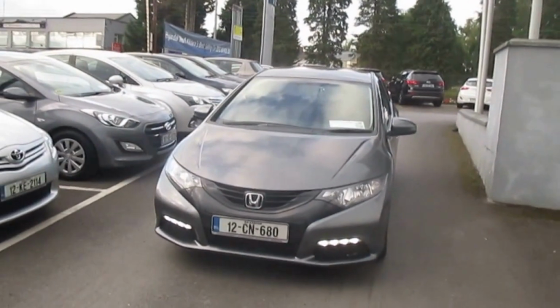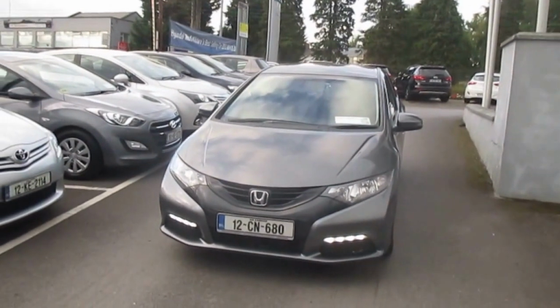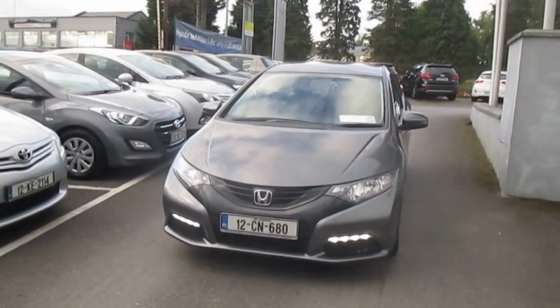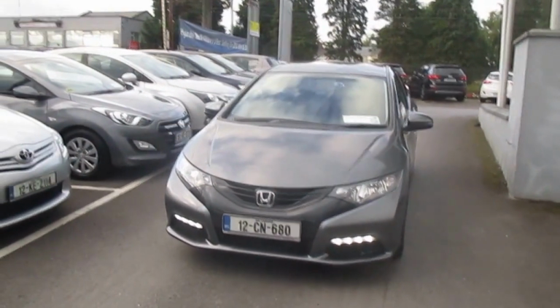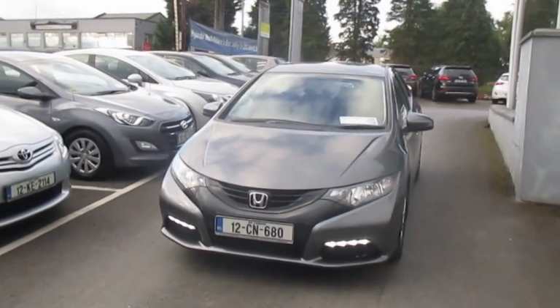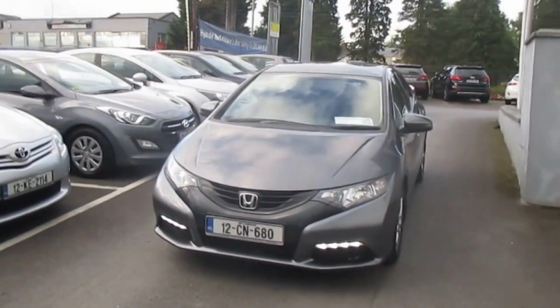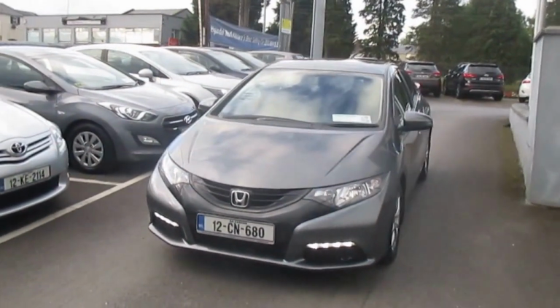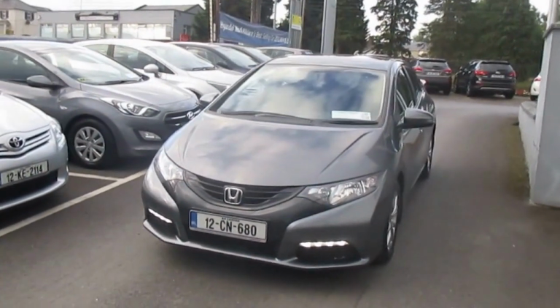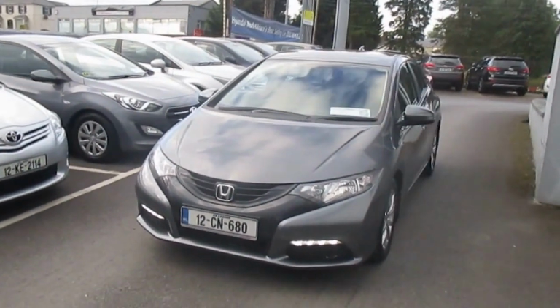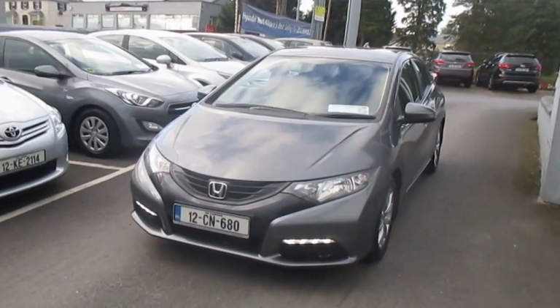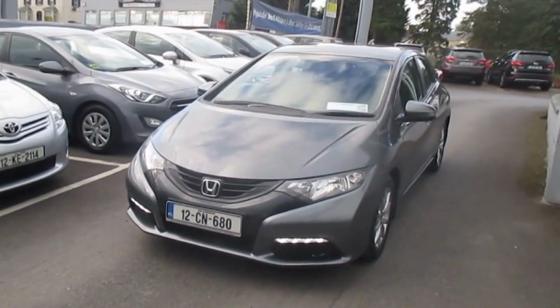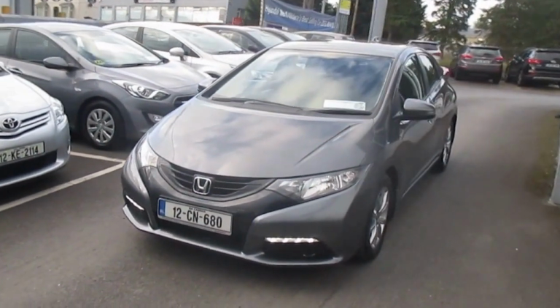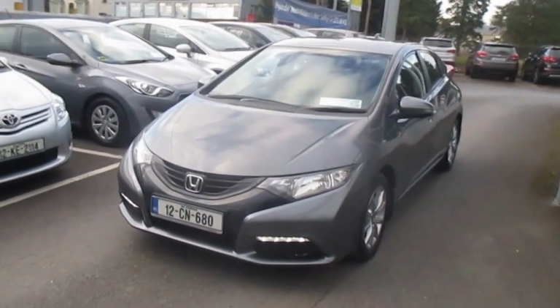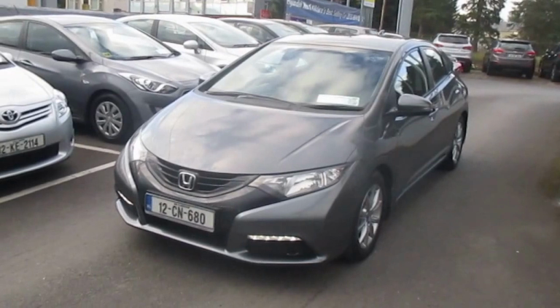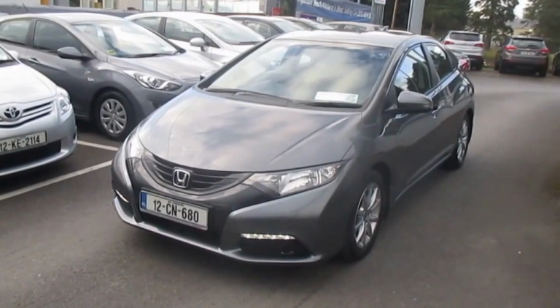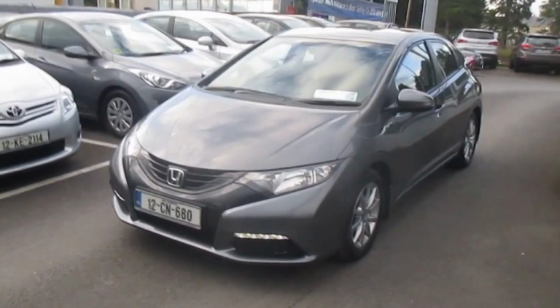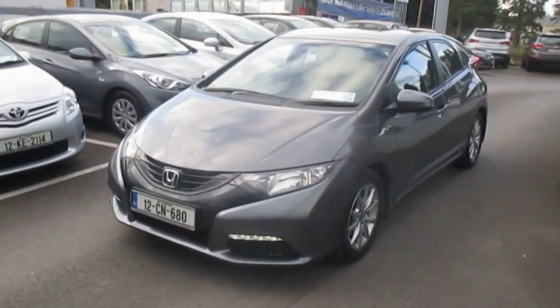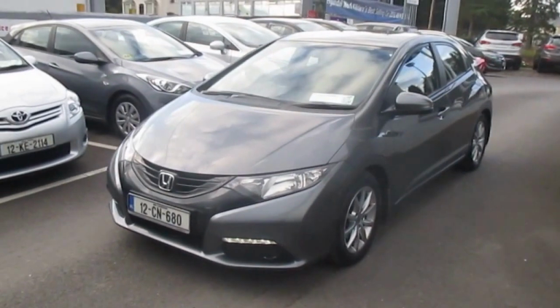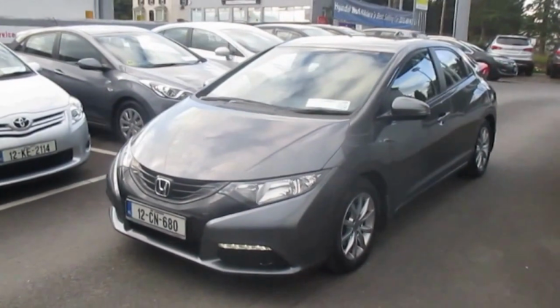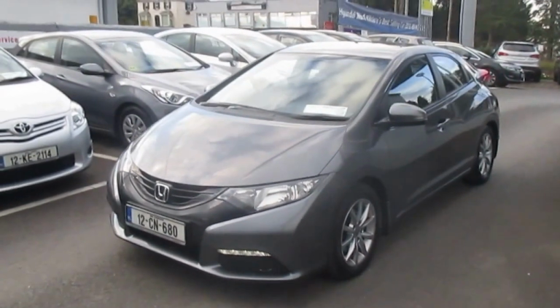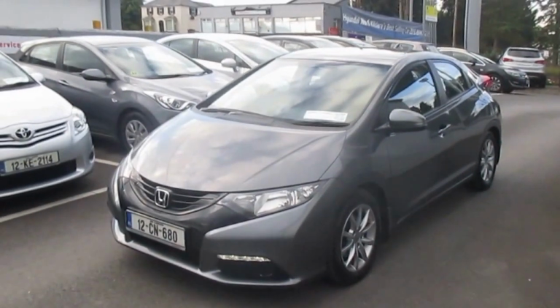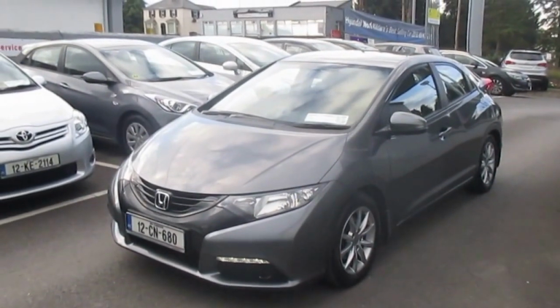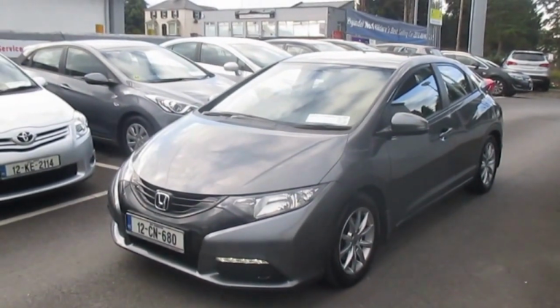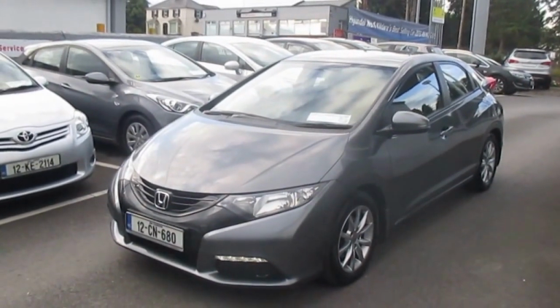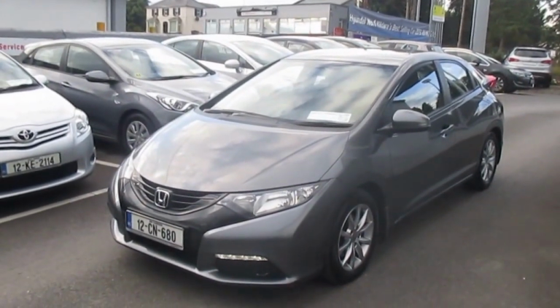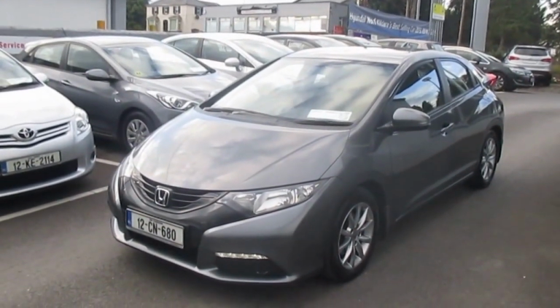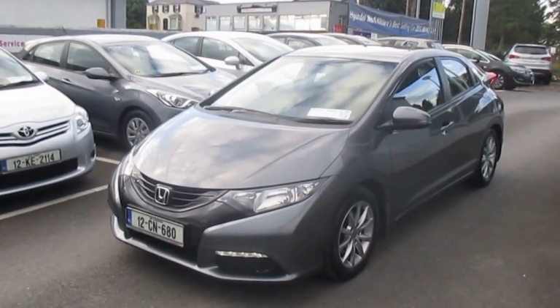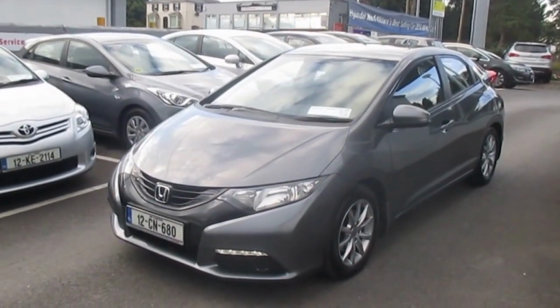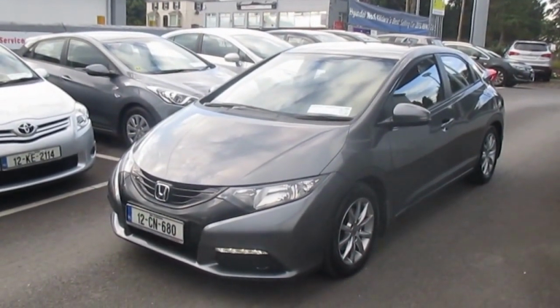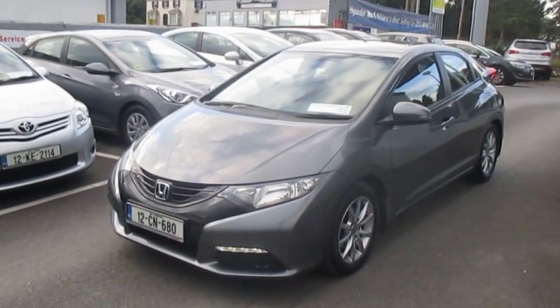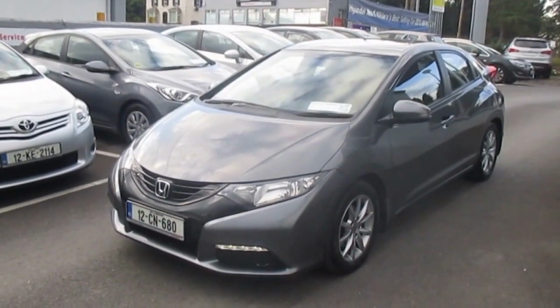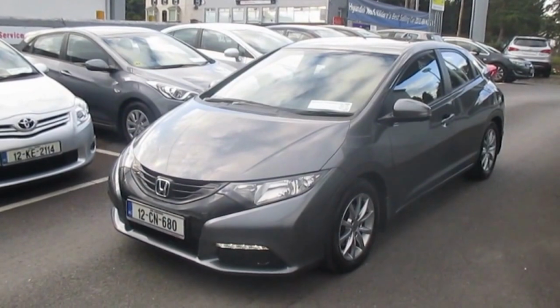So this lady bought the exact same car again, same colour. She went for a 2015 152 version, but literally the same car throughout as she was quite happy with it.